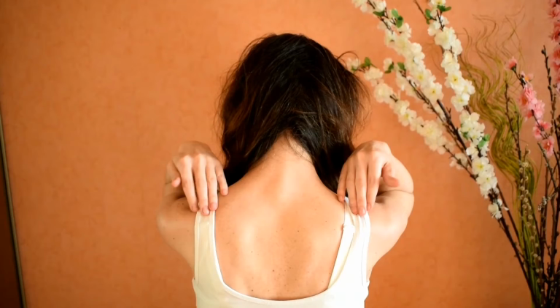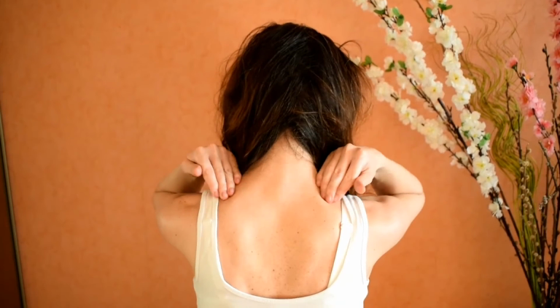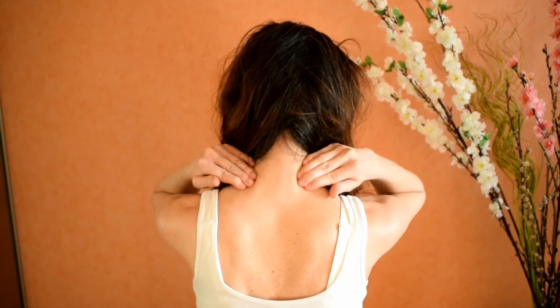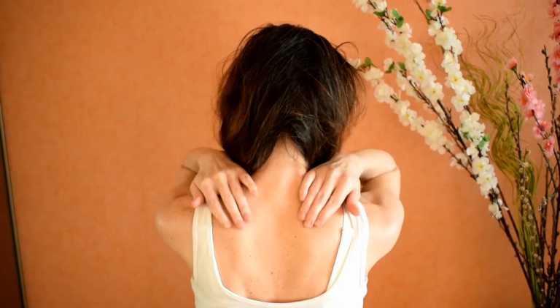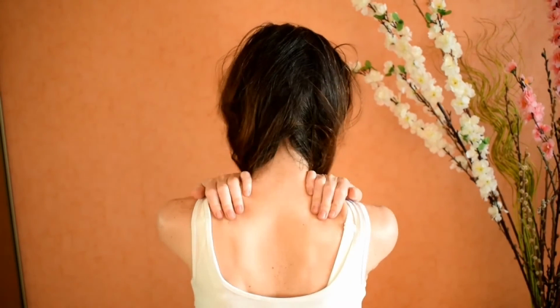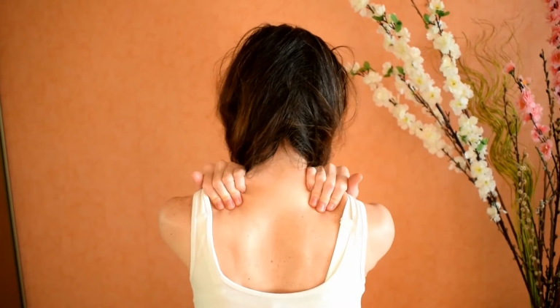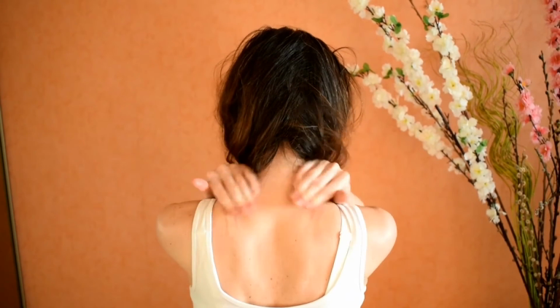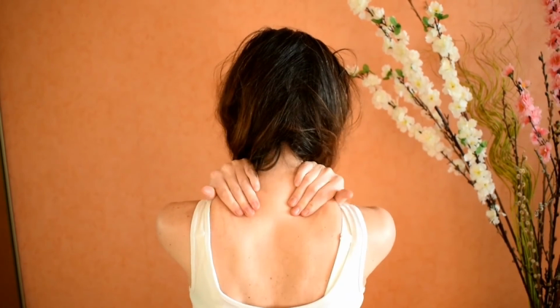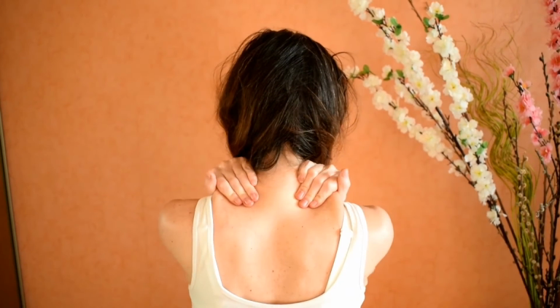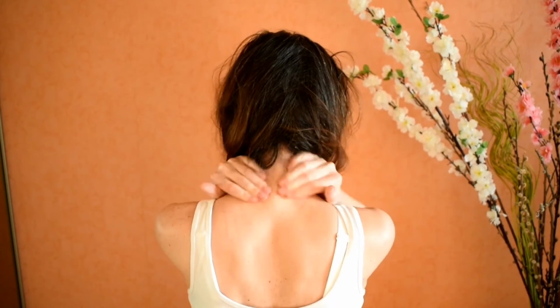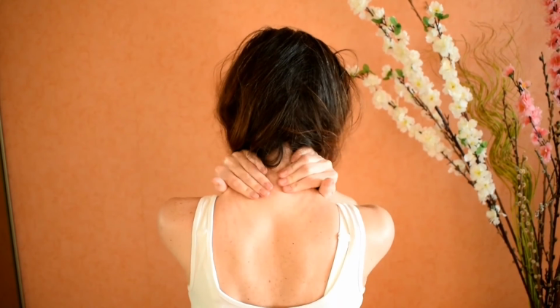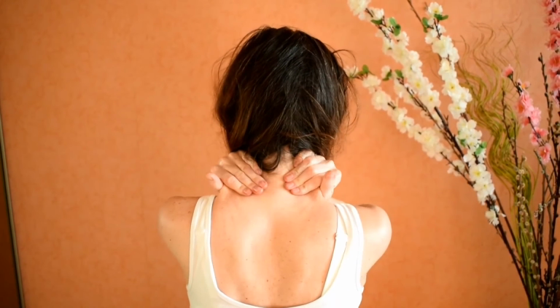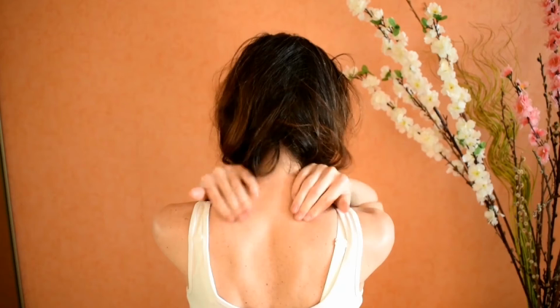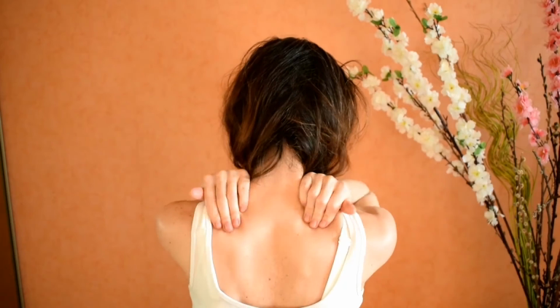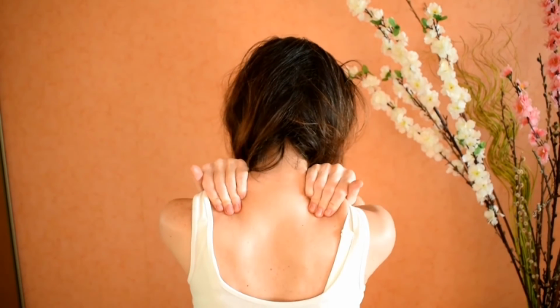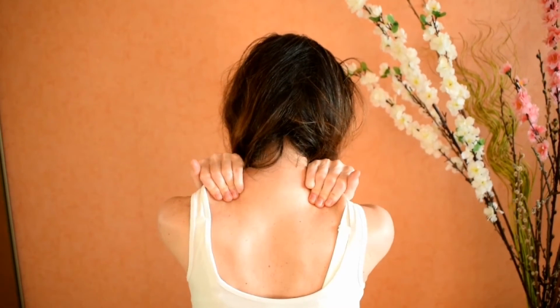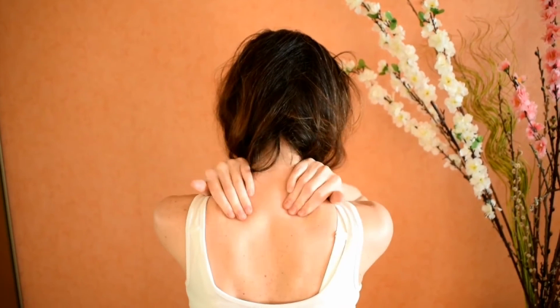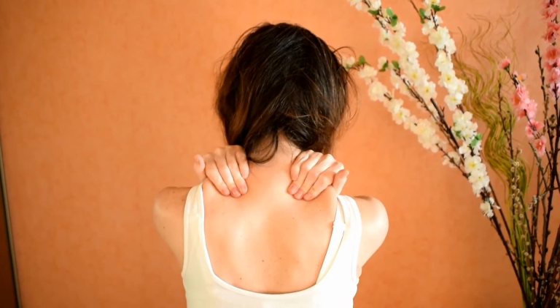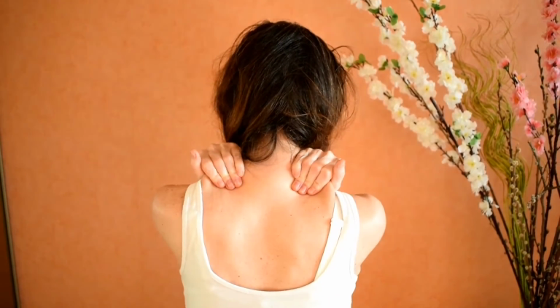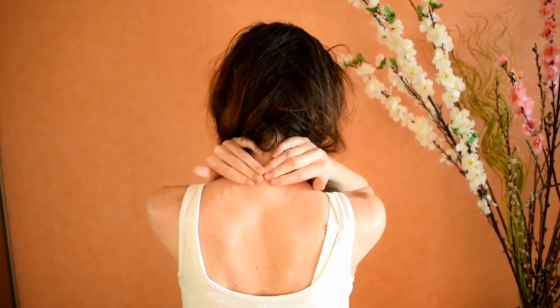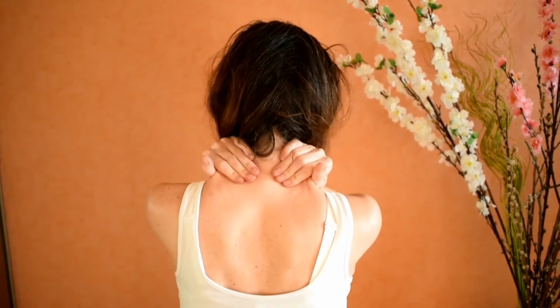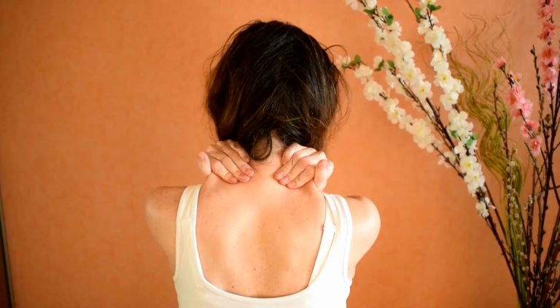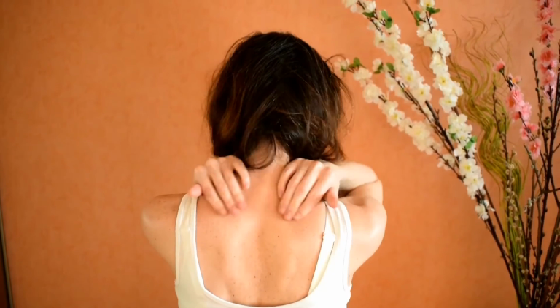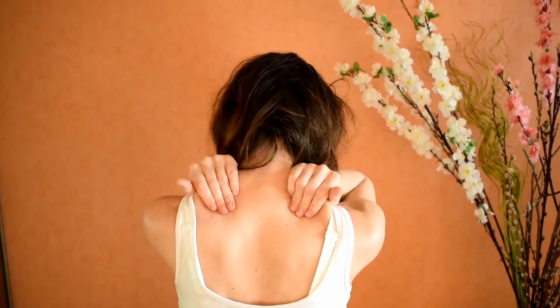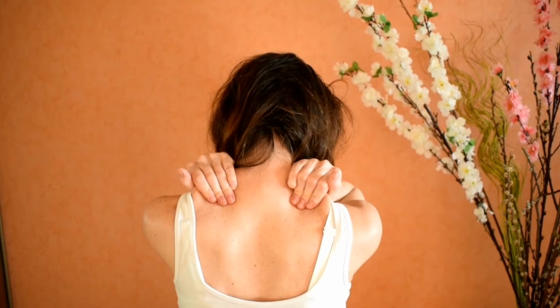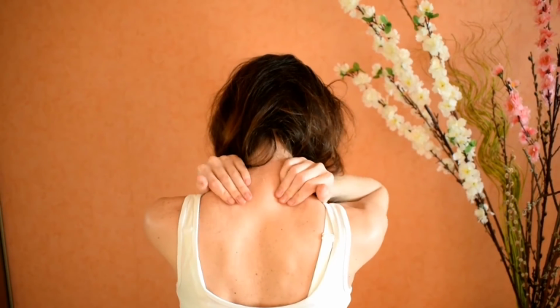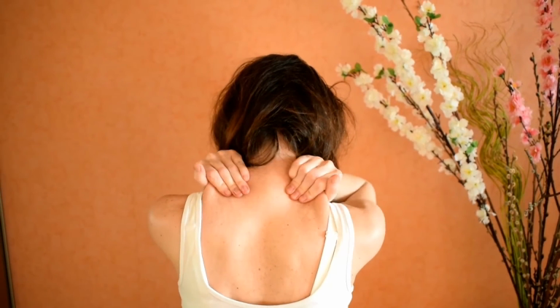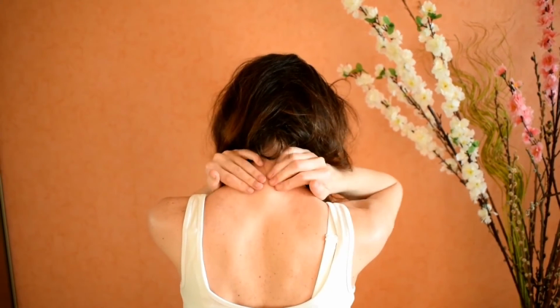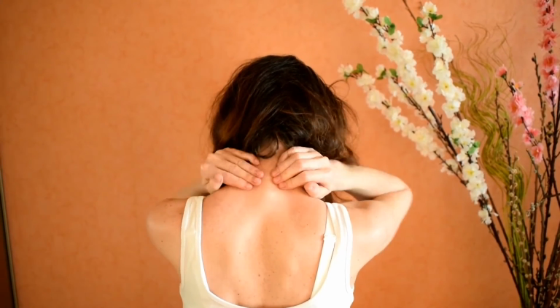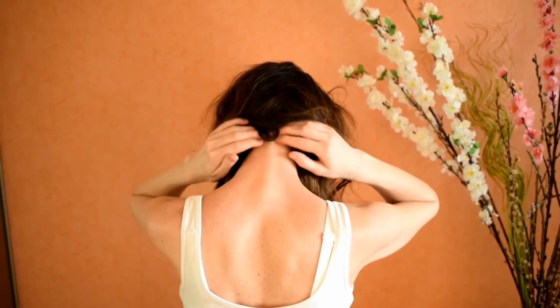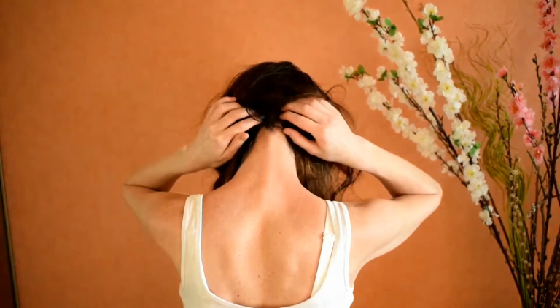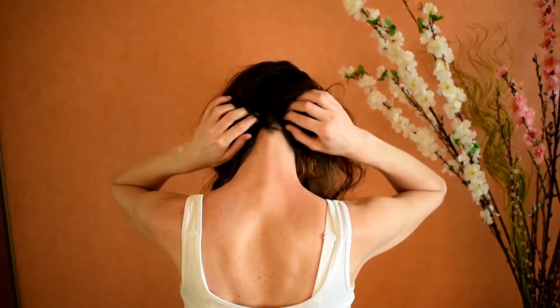Now I'm massaging my own shoulders with a pressing motion, as you can see. You can use oil so it's going to be more gentle and nicer.